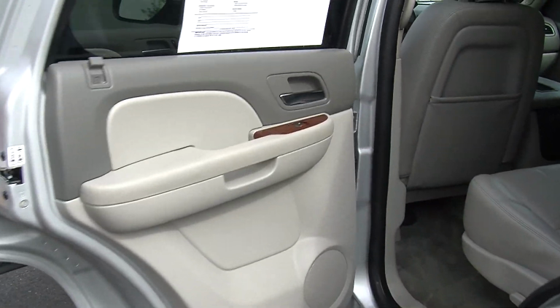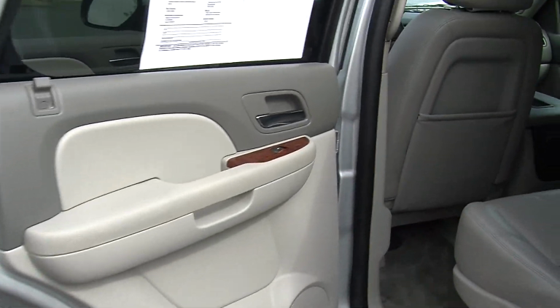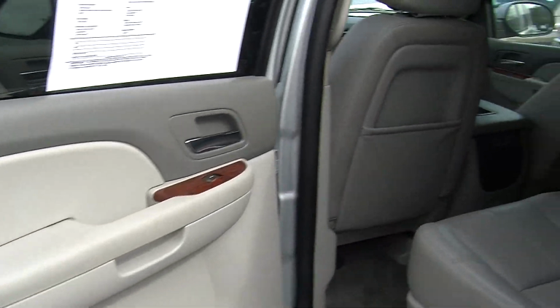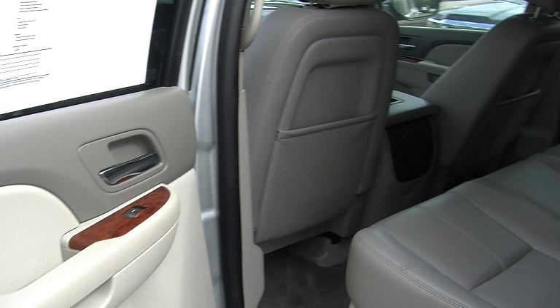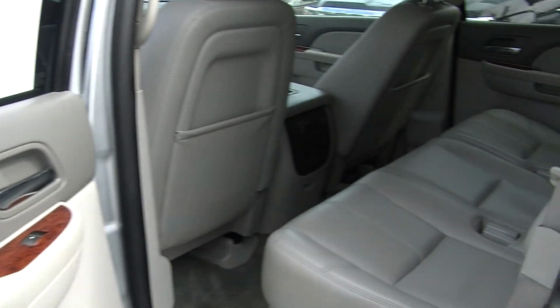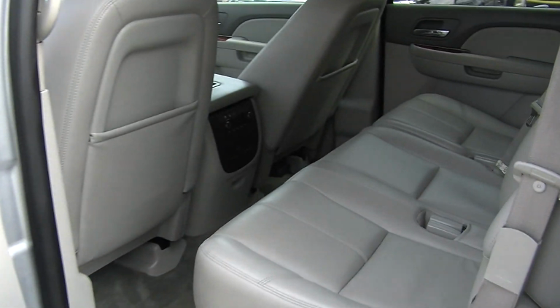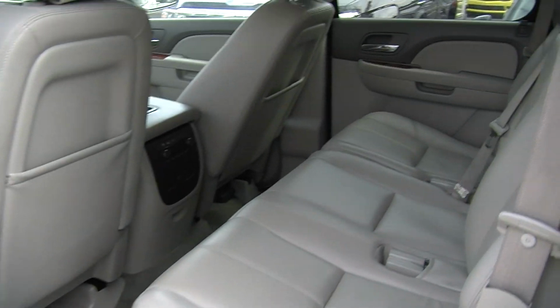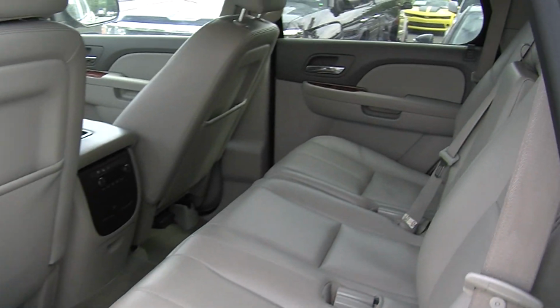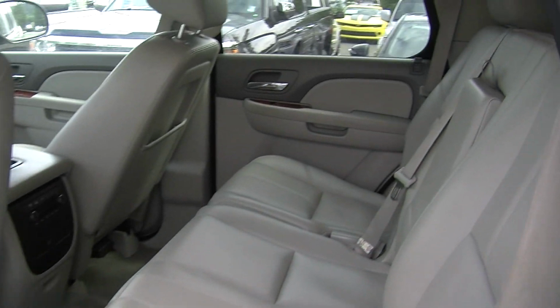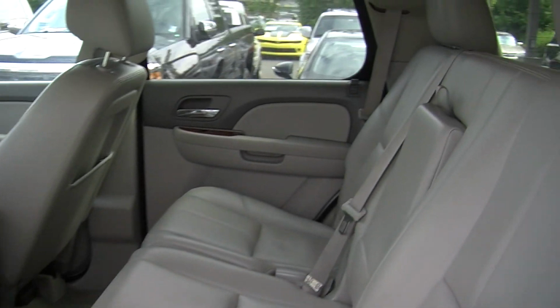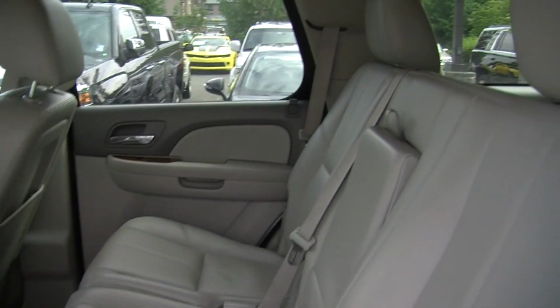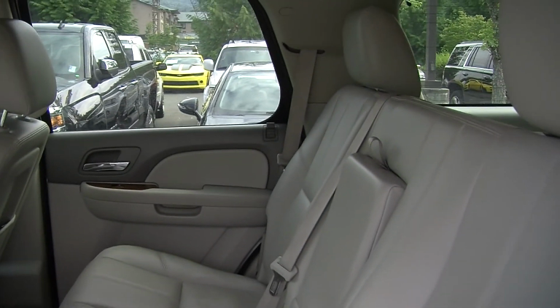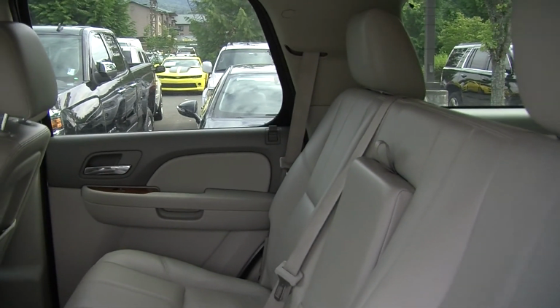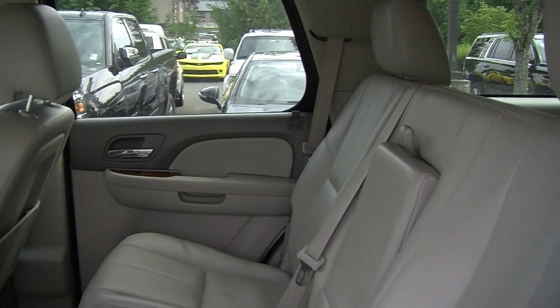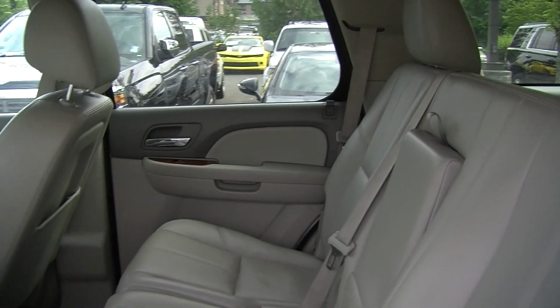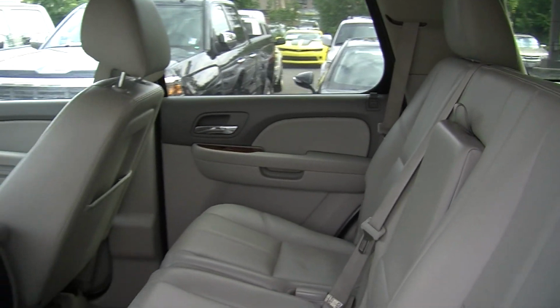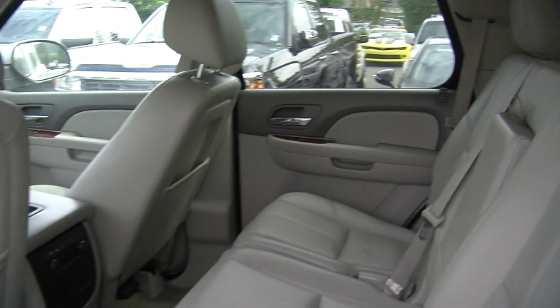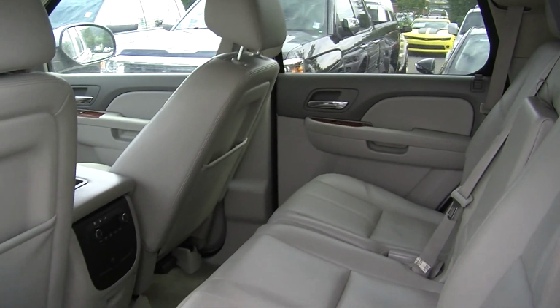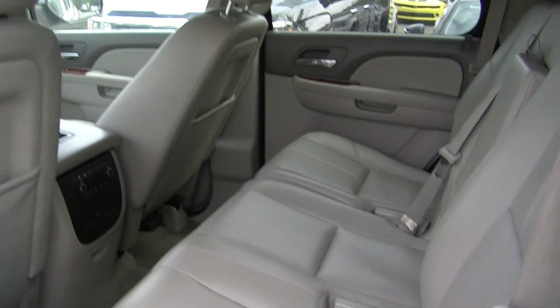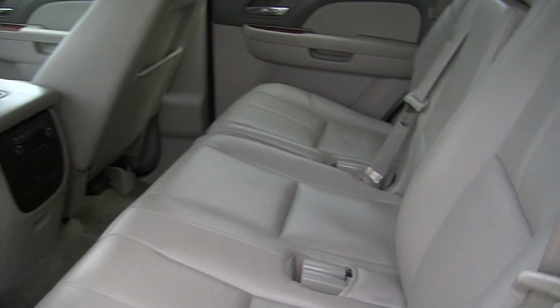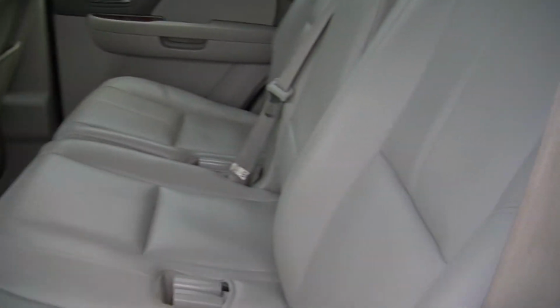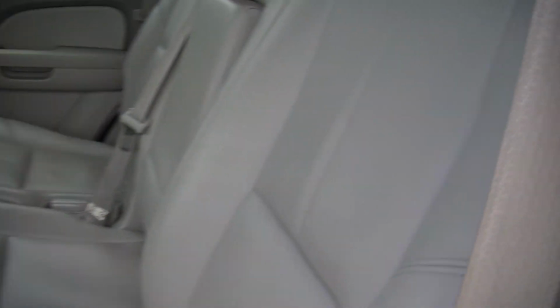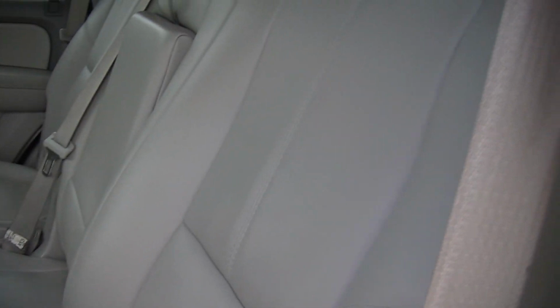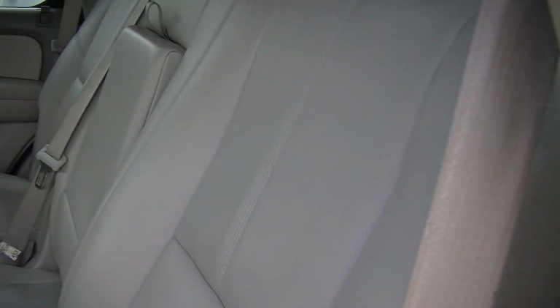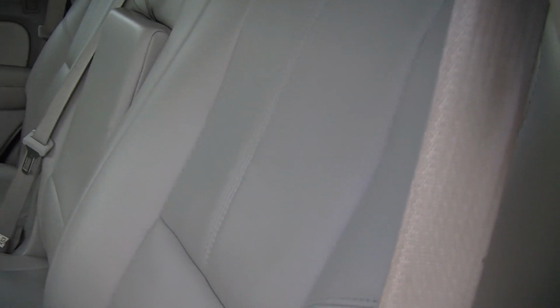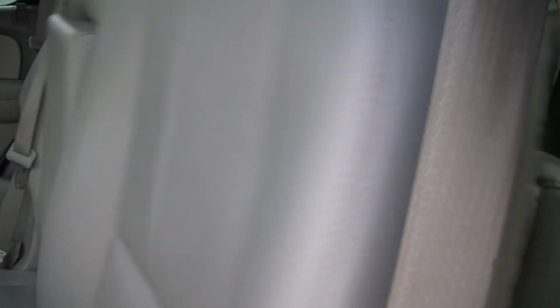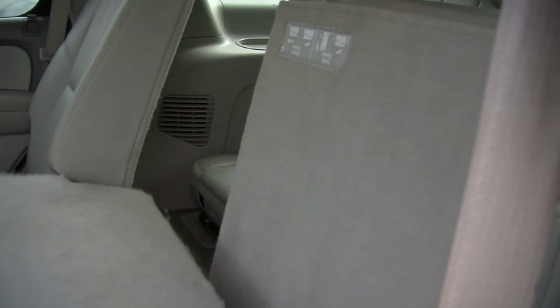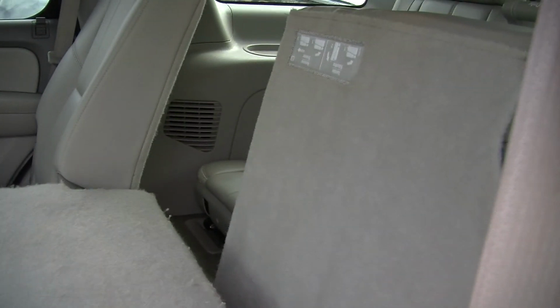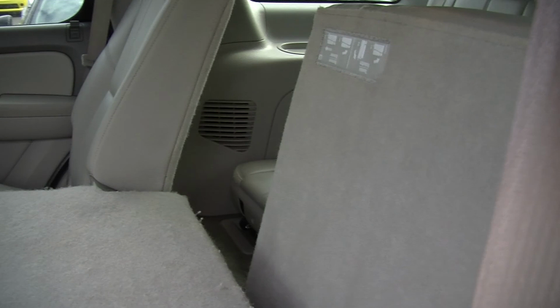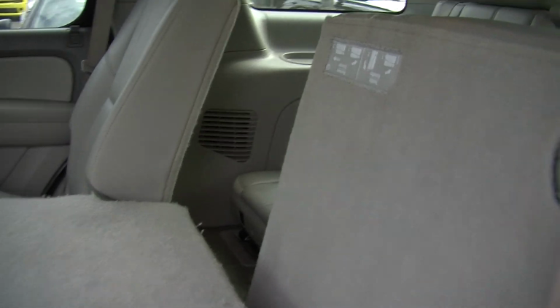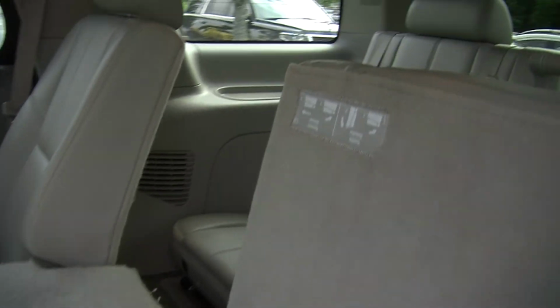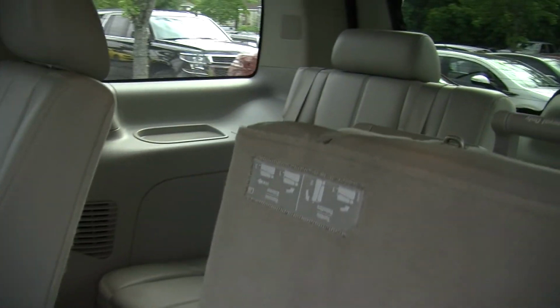The back seat comfortably seats three, very spacious for passengers. It has a third row that seats two additional passengers — a great family vehicle. There also are climate controls back there so everybody is nice and comfortable.